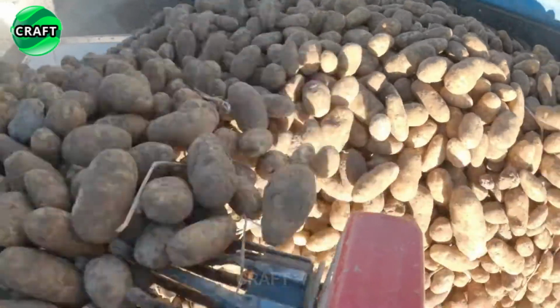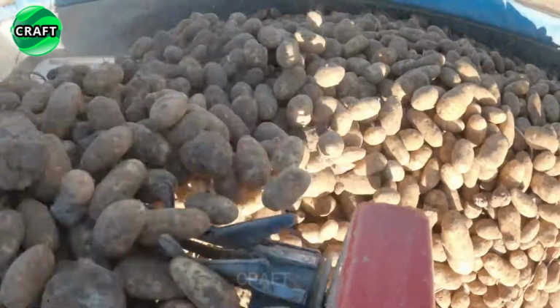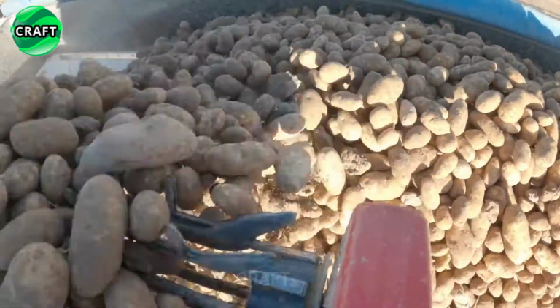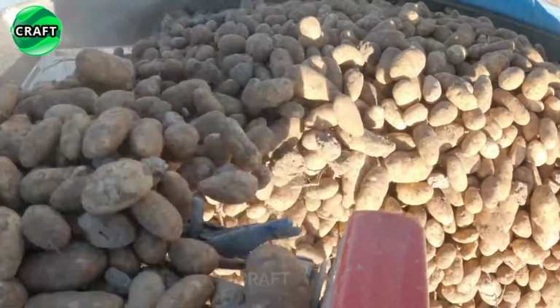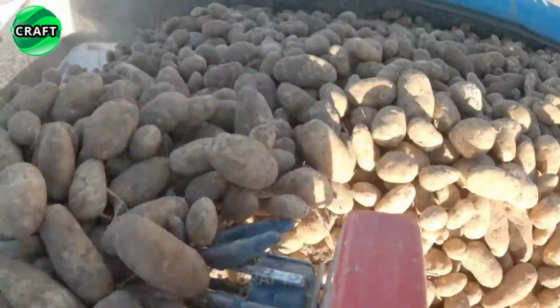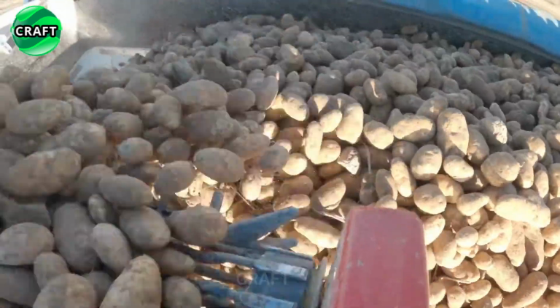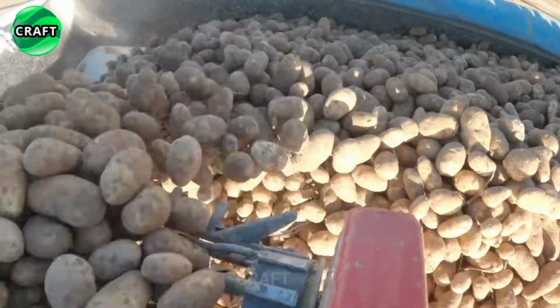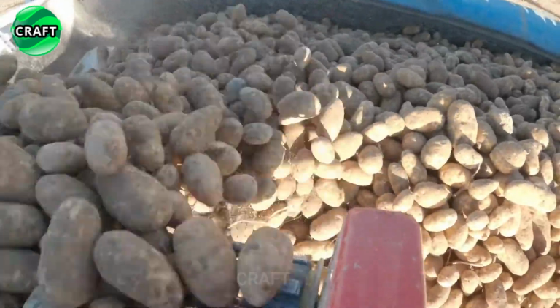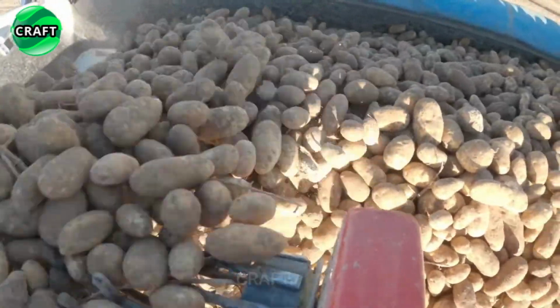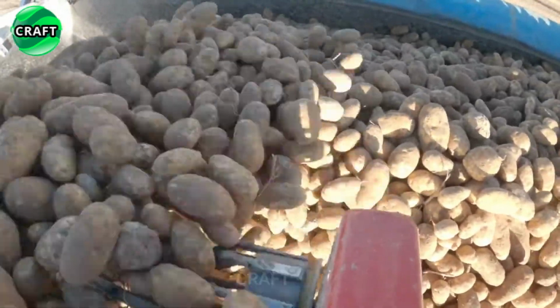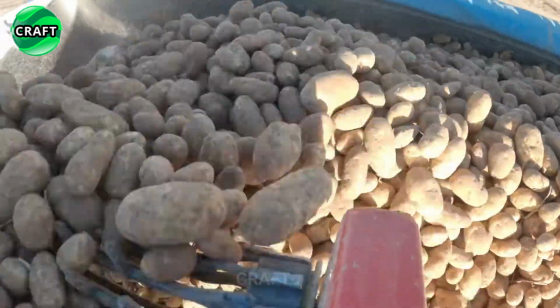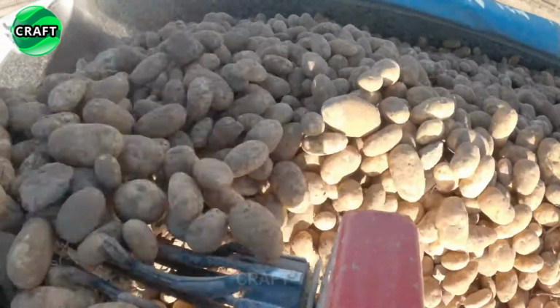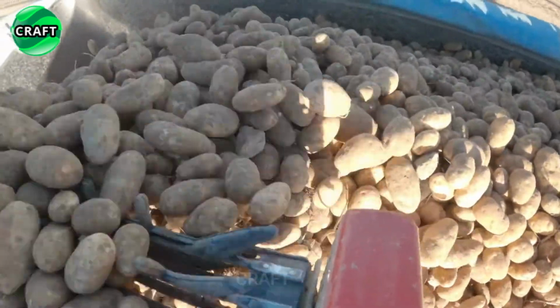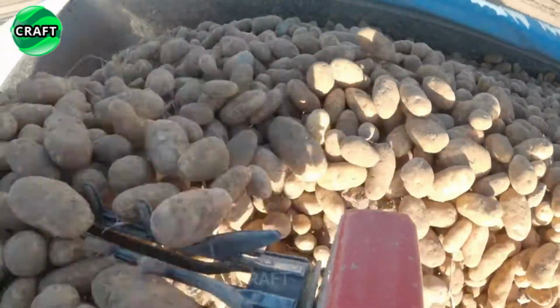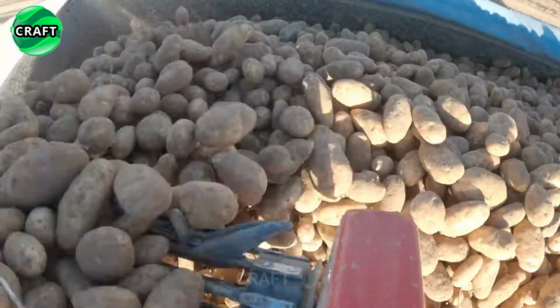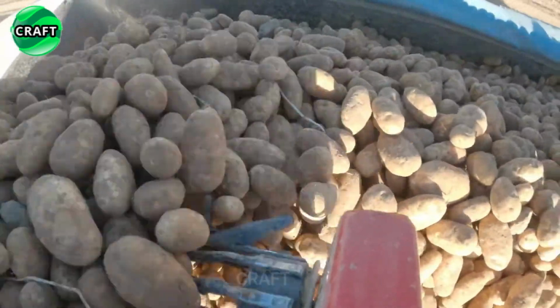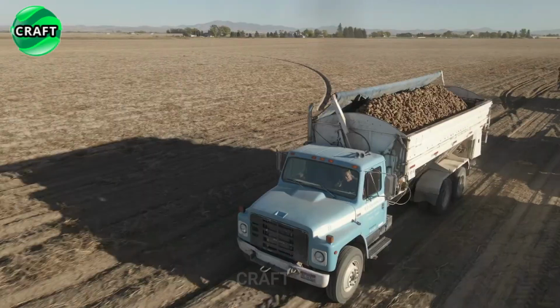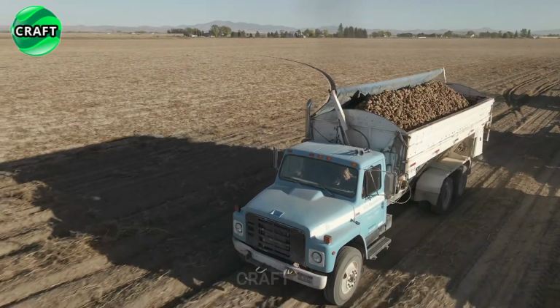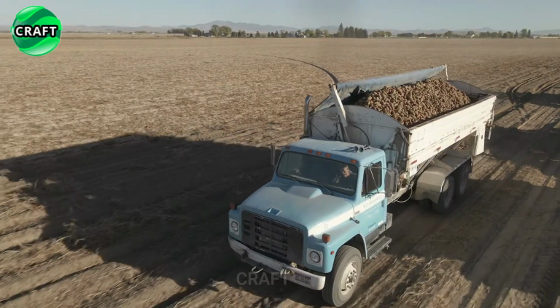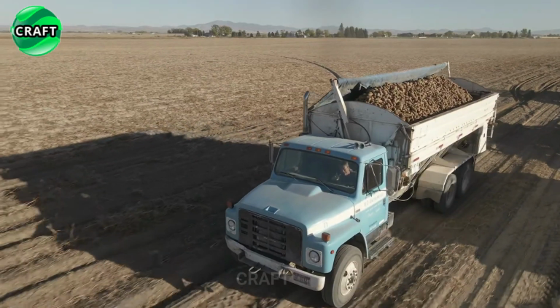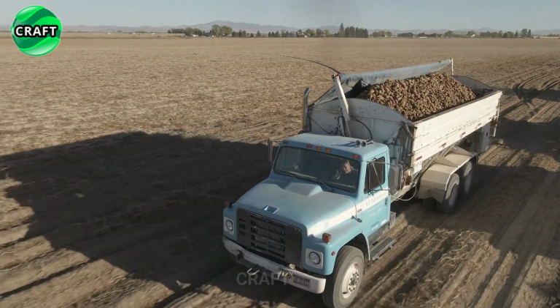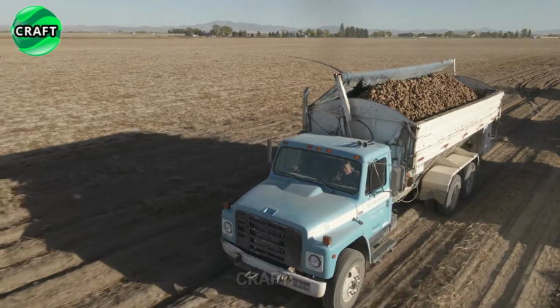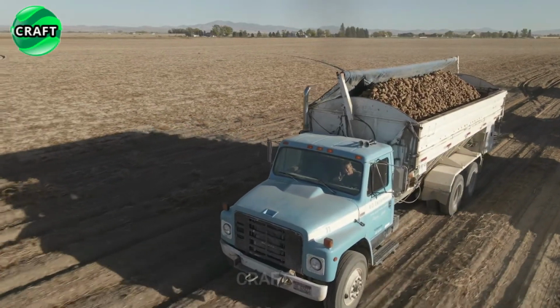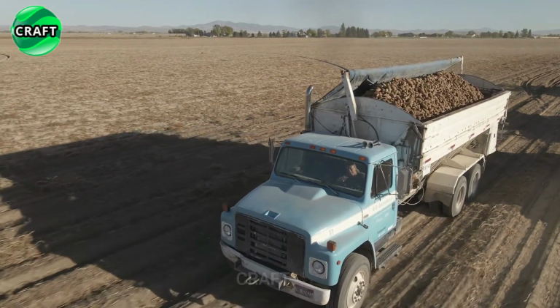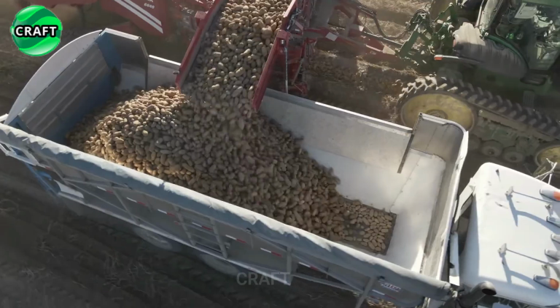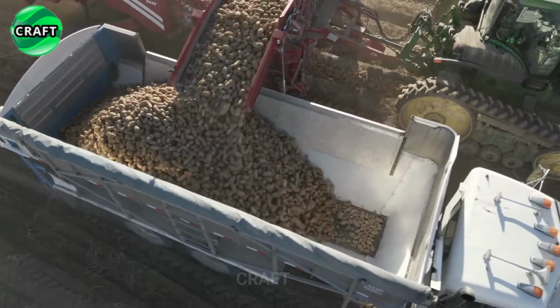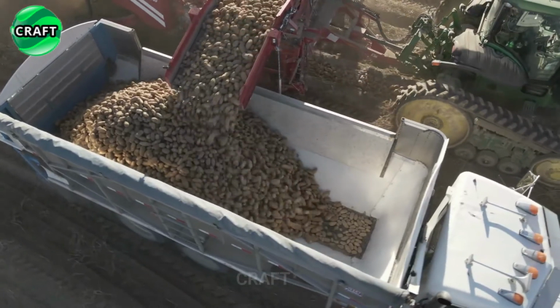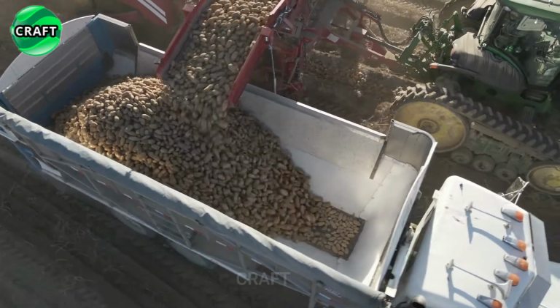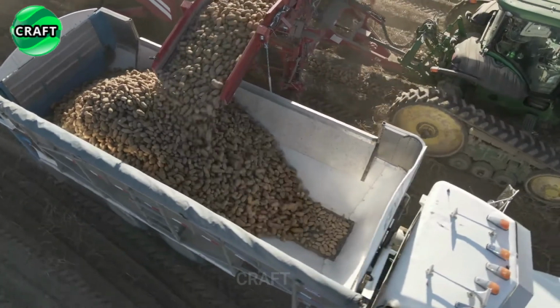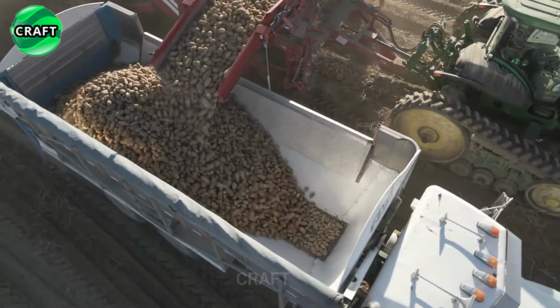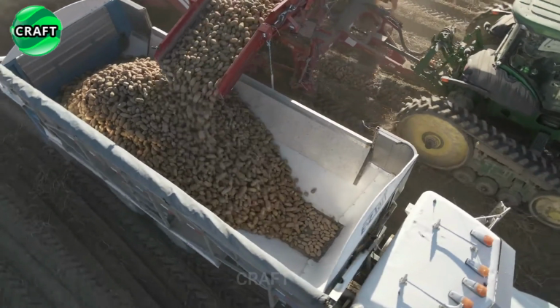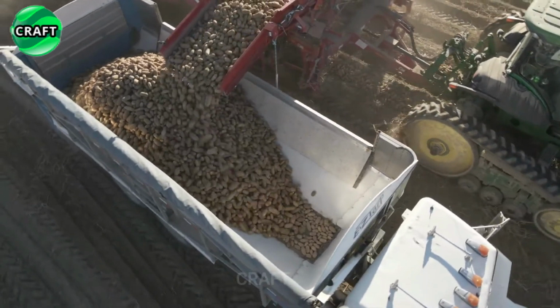The Spudnik 6640 has a user-friendly control system that allows the operator to control and adjust various parameters such as digging depth, speed and conveyor settings.